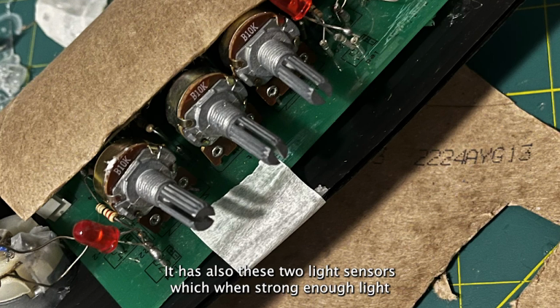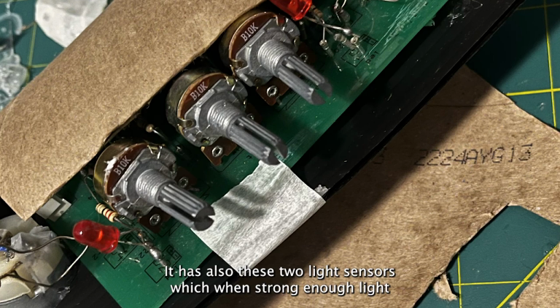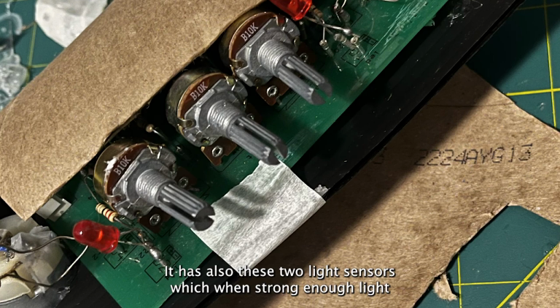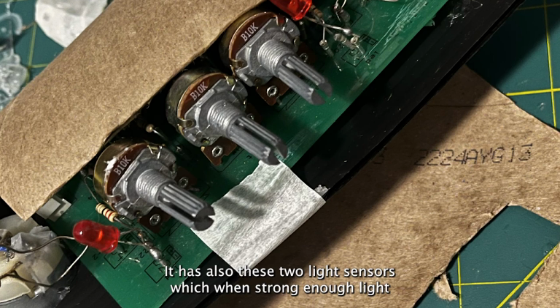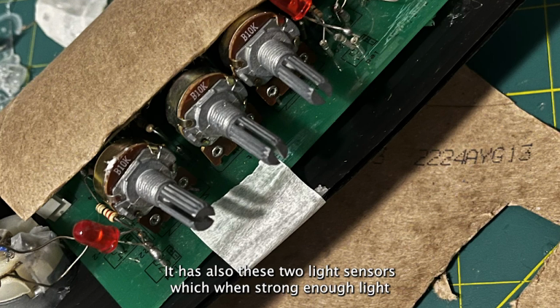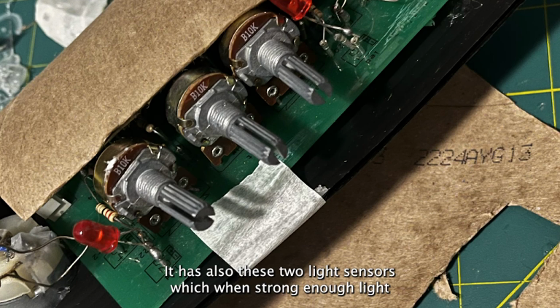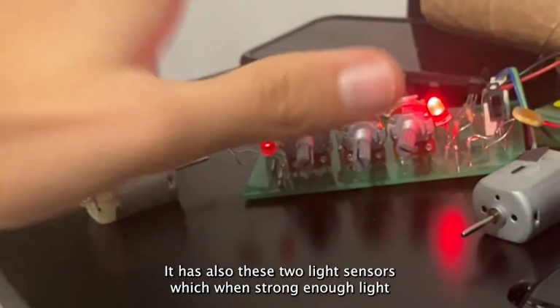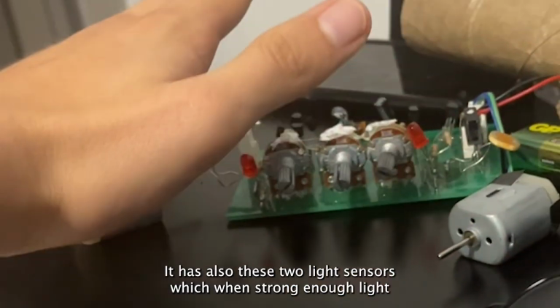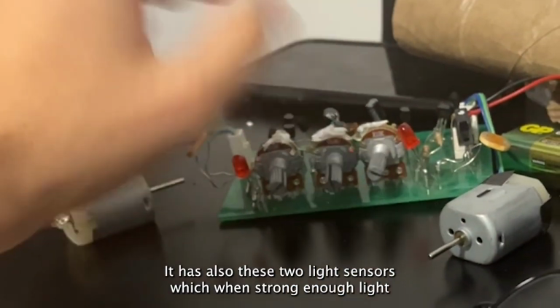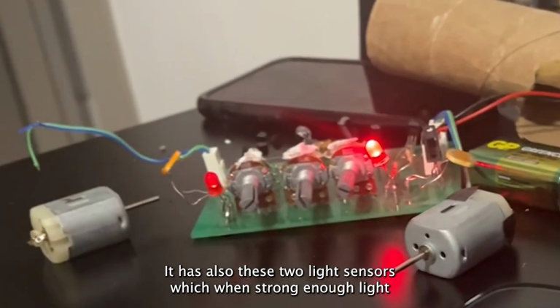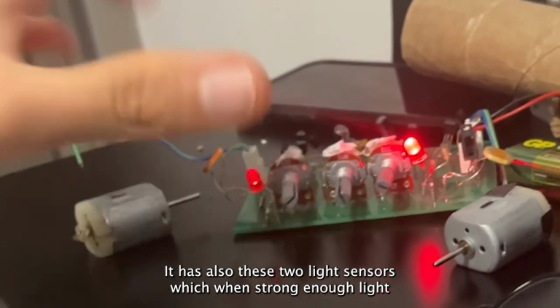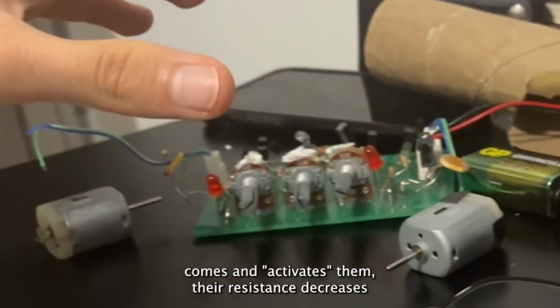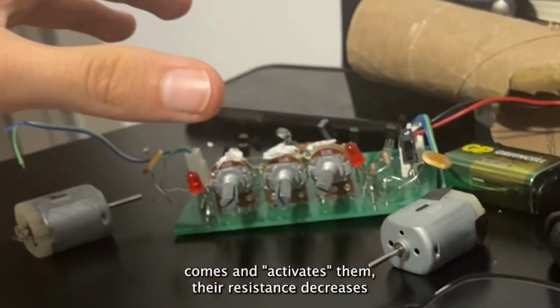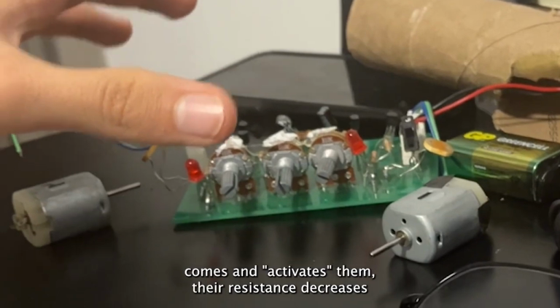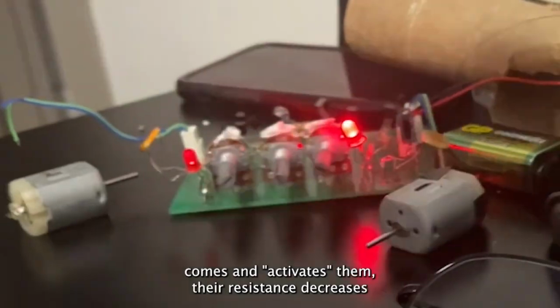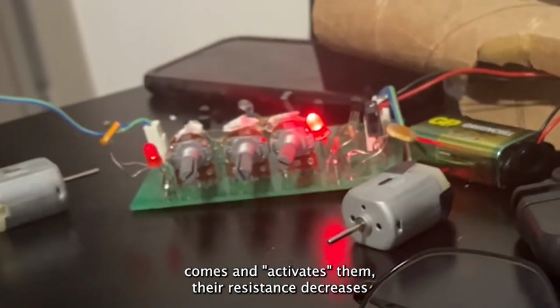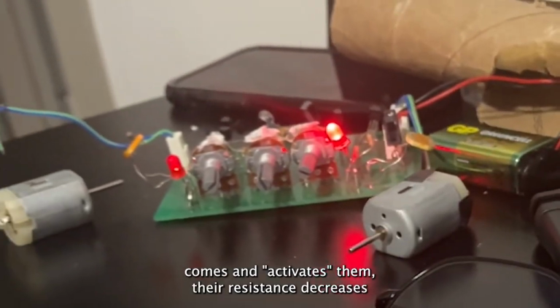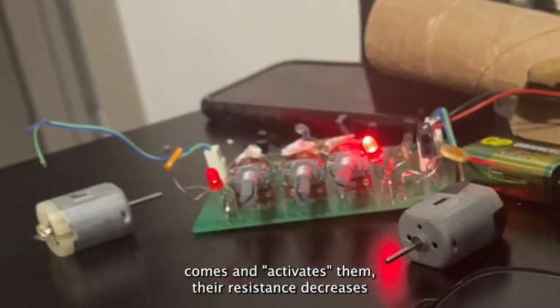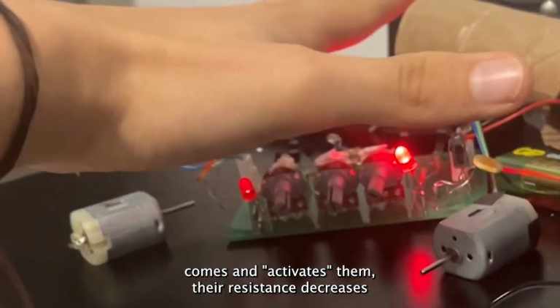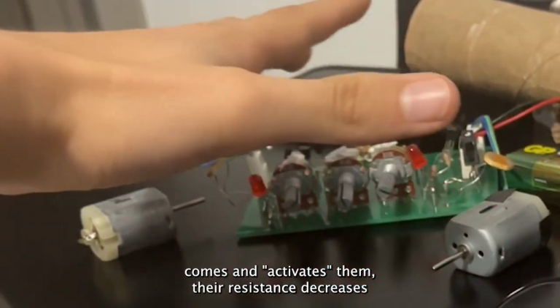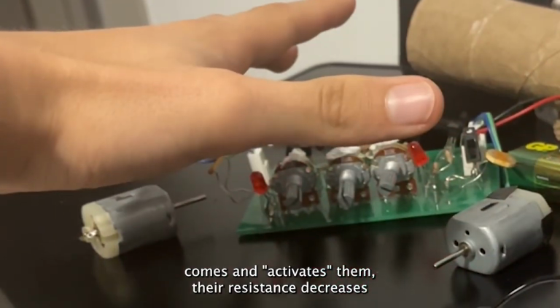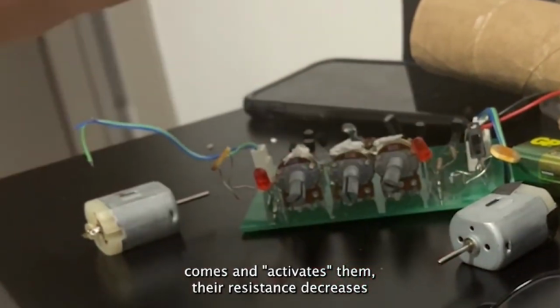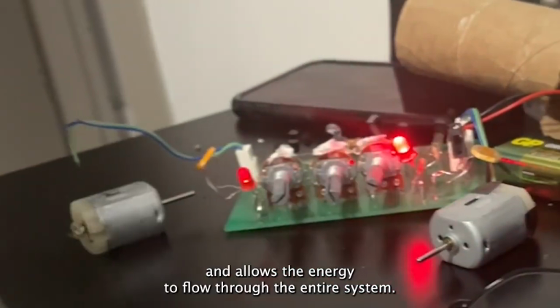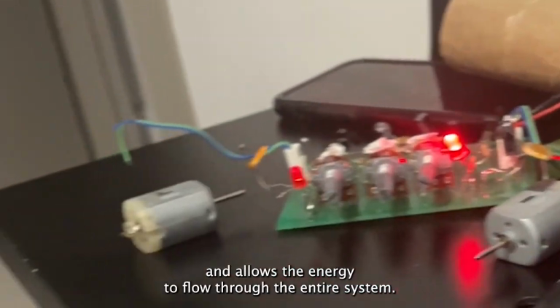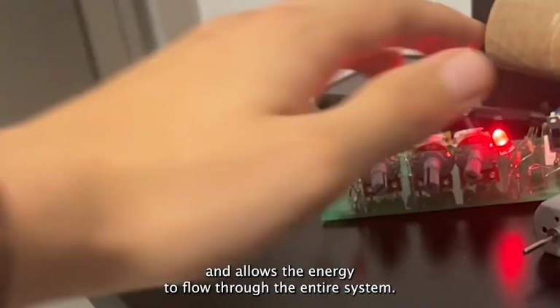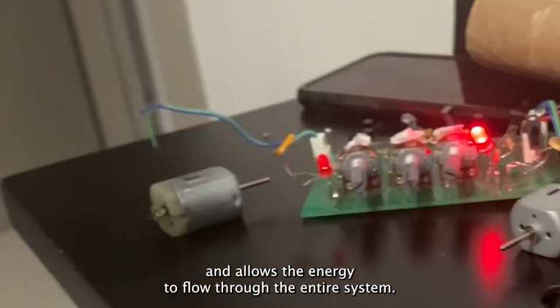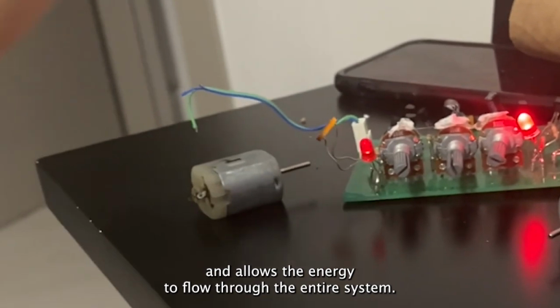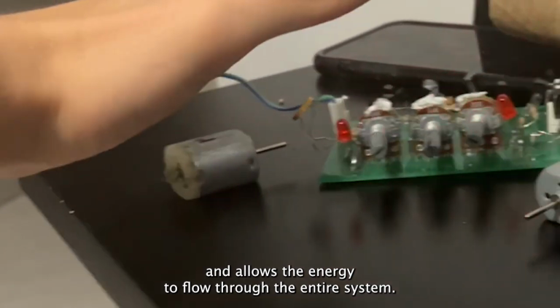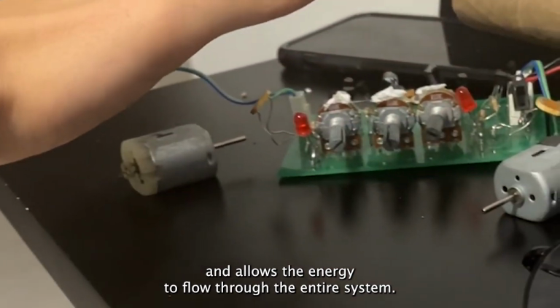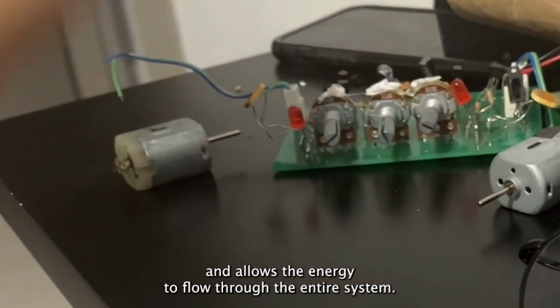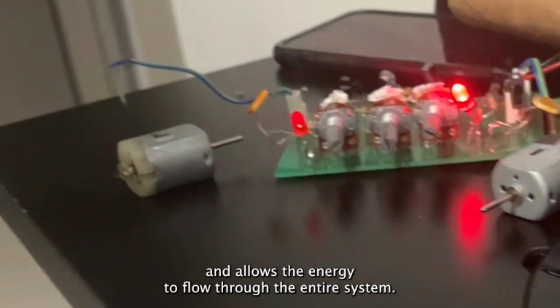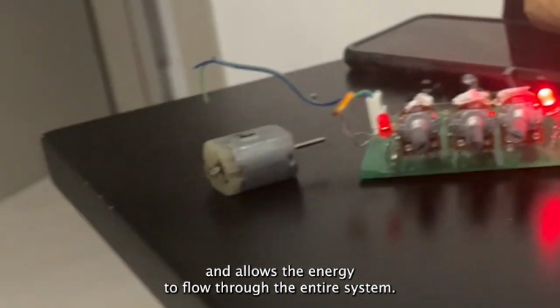It also has two light sensors, which when strong enough light activates them, their resistance decreases and allows the energy to flow through the entire circuit.